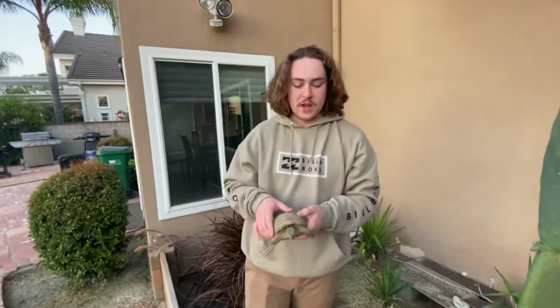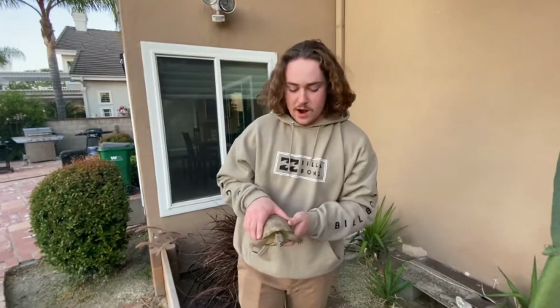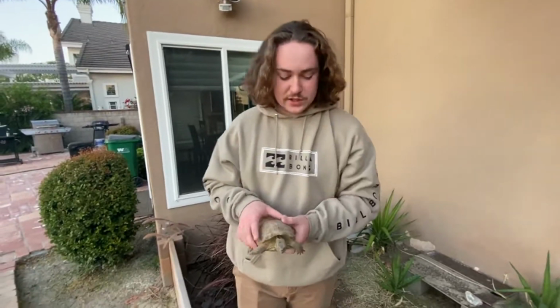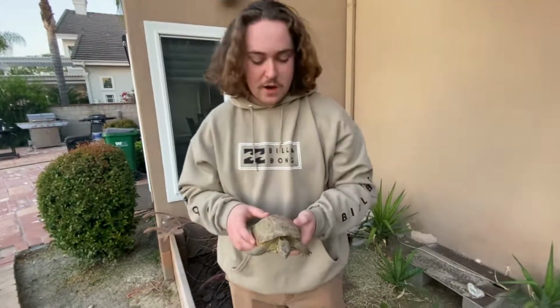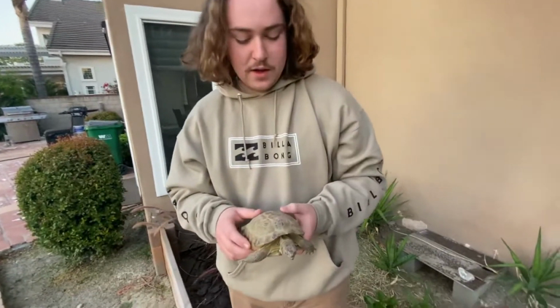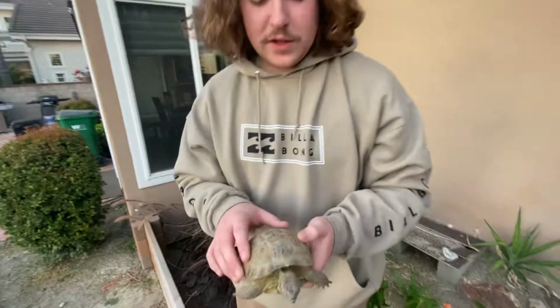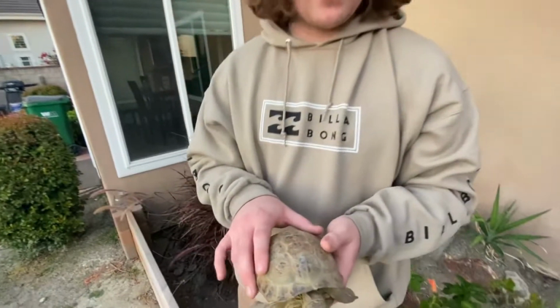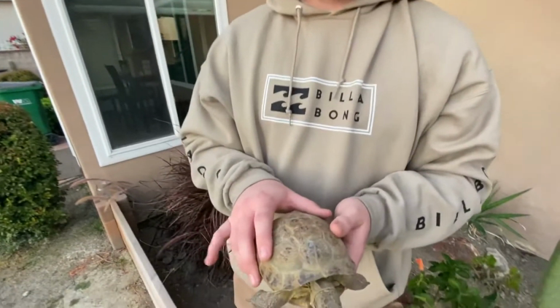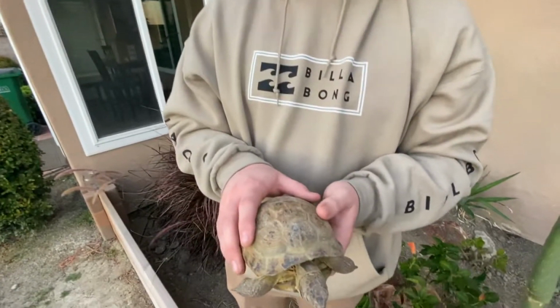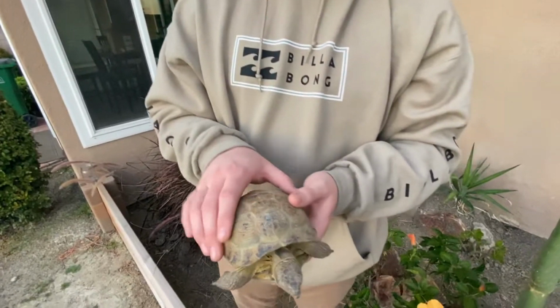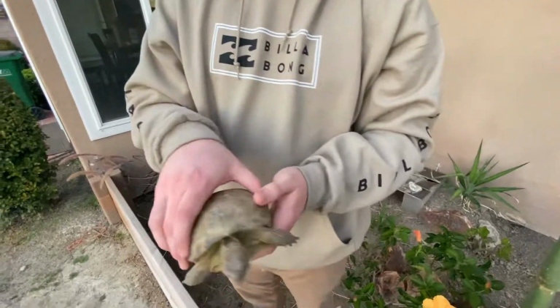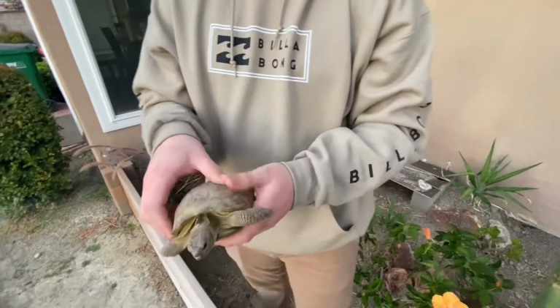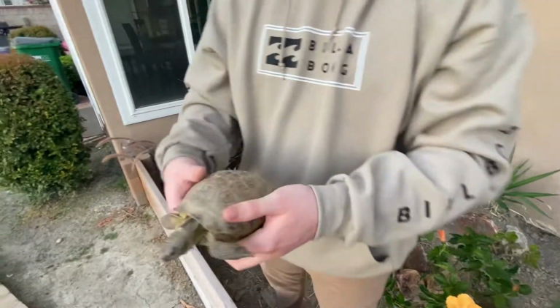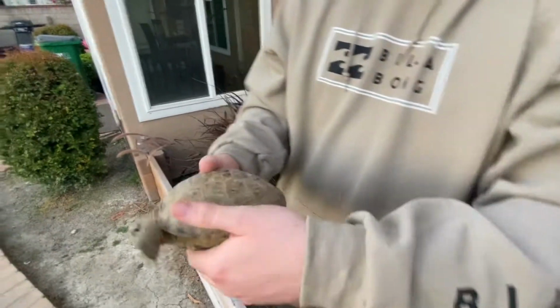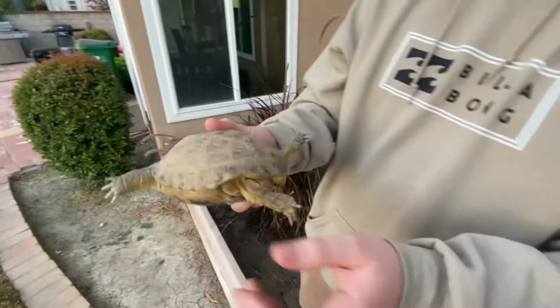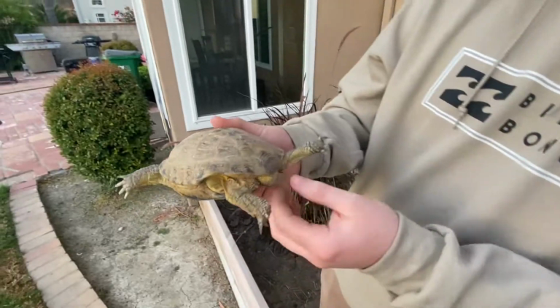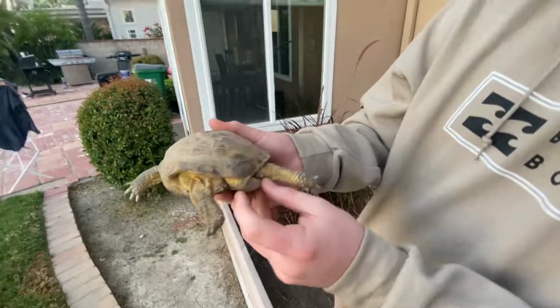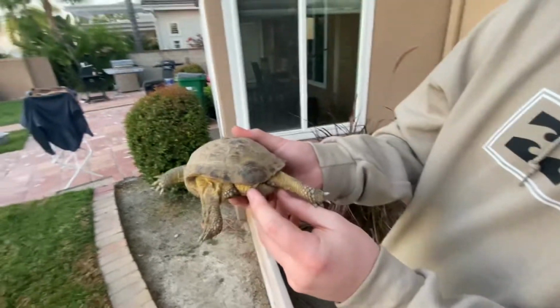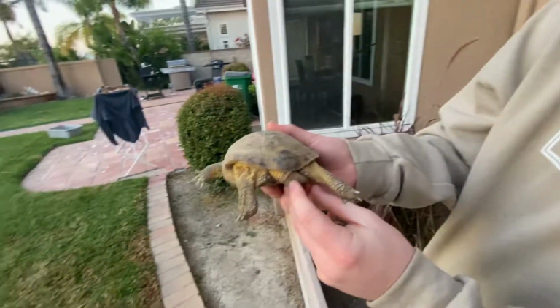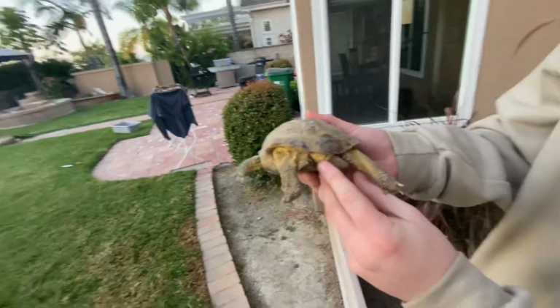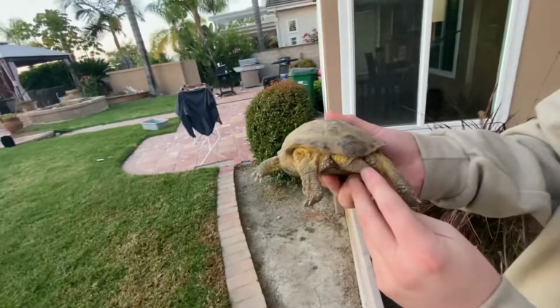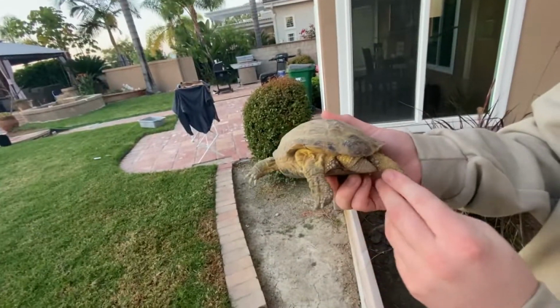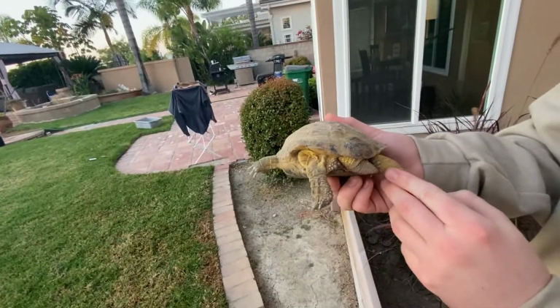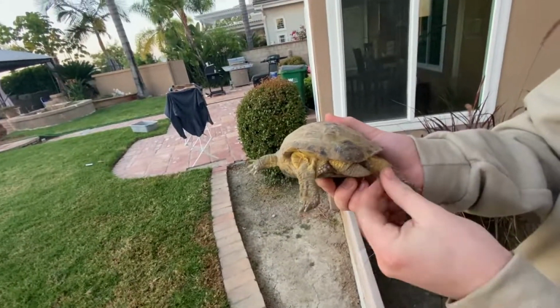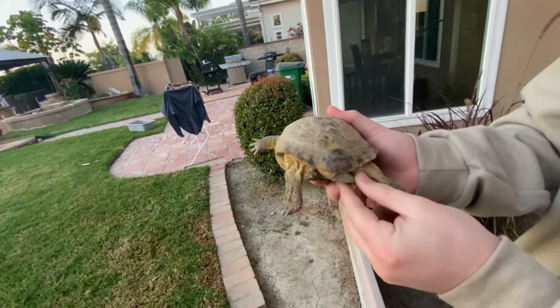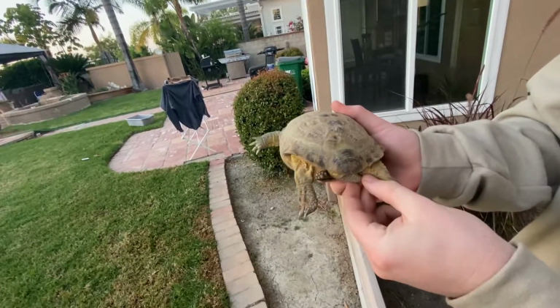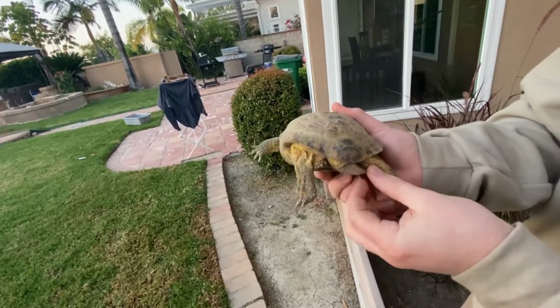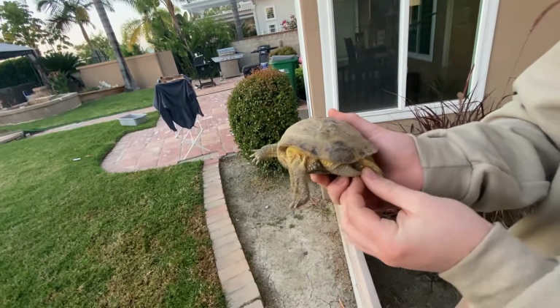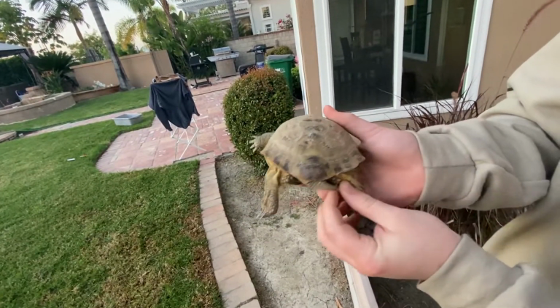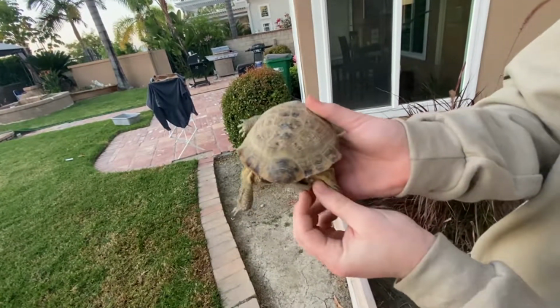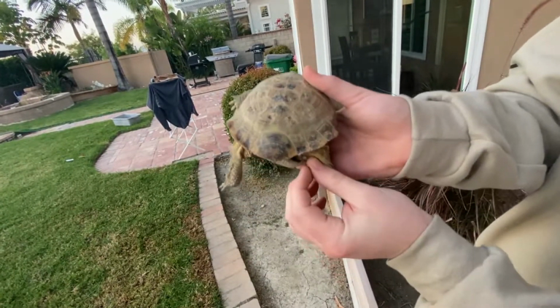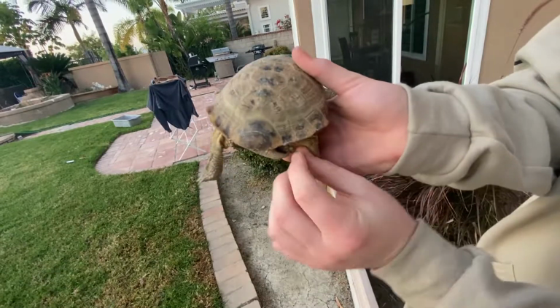This is one of our Russian males, and at the back you can tell his tail is very long and it has a little hook at the end.